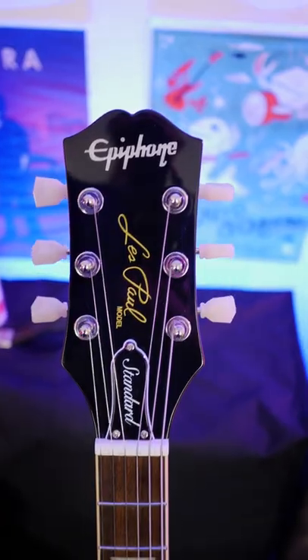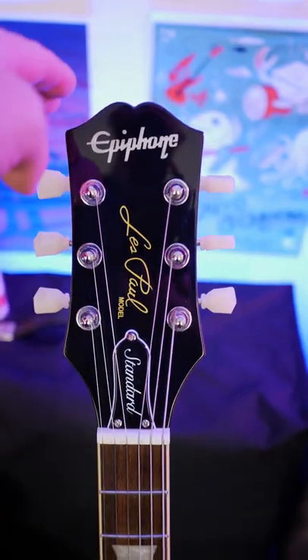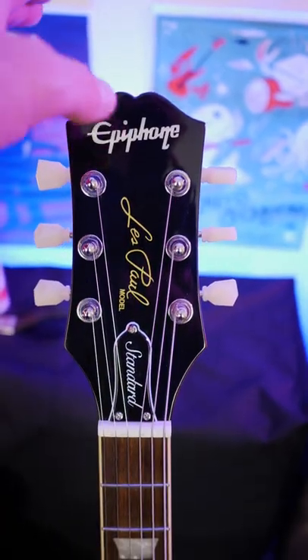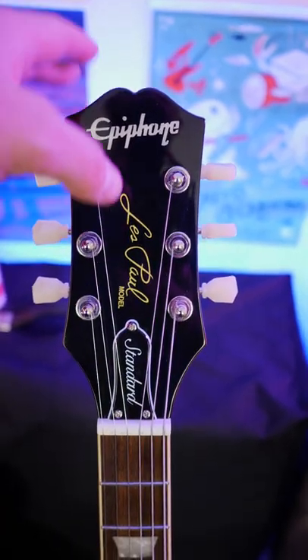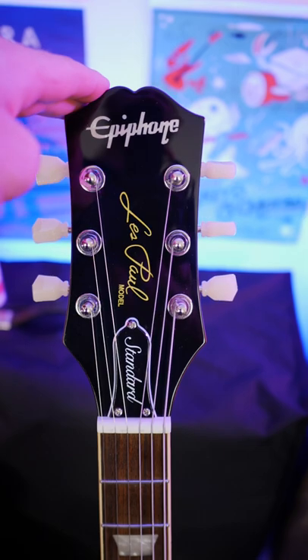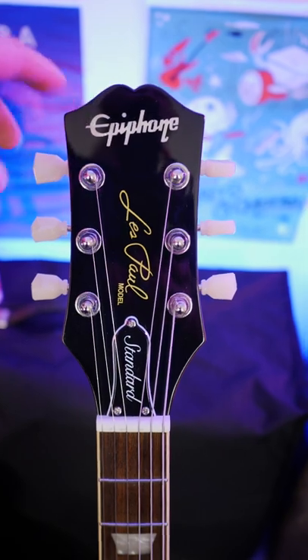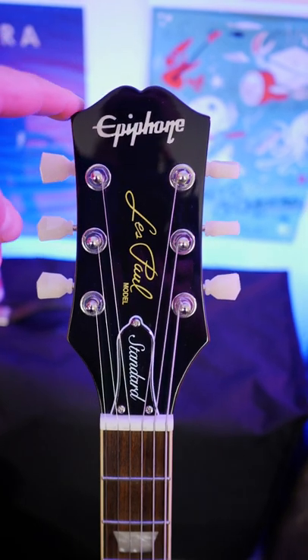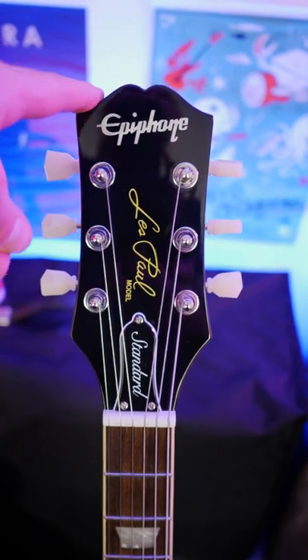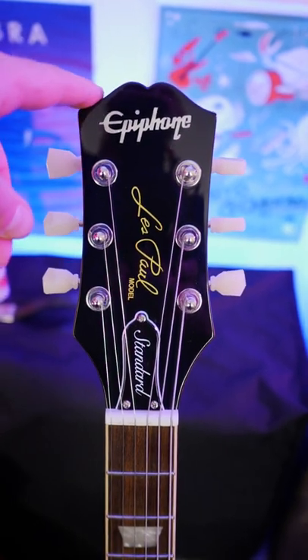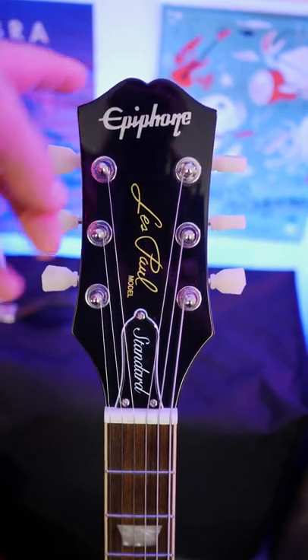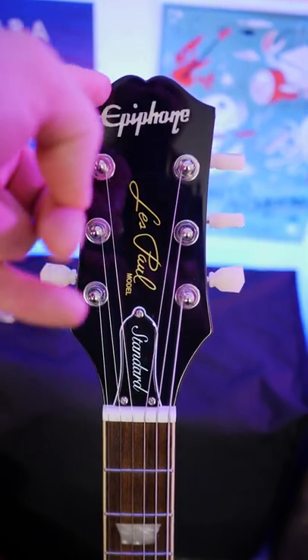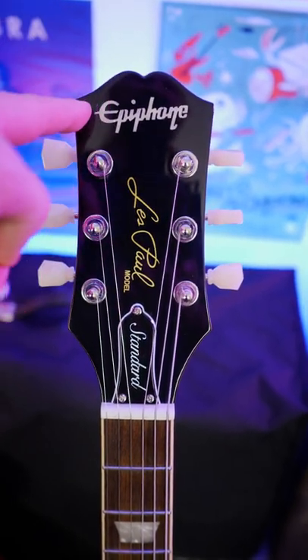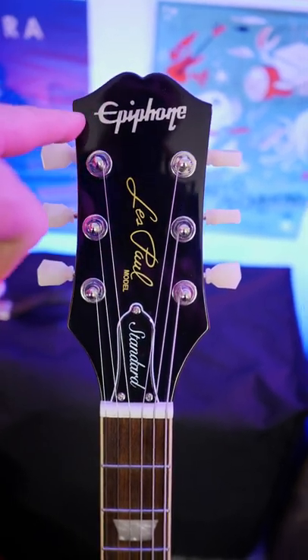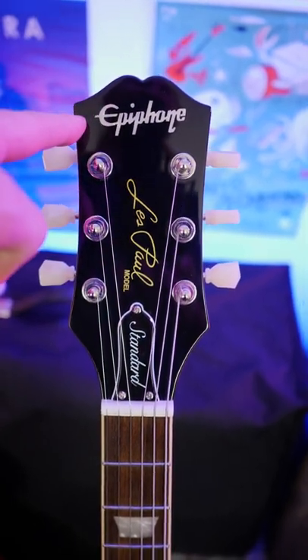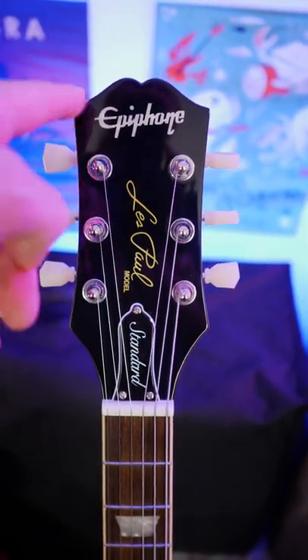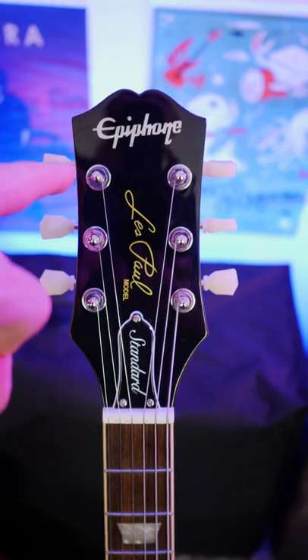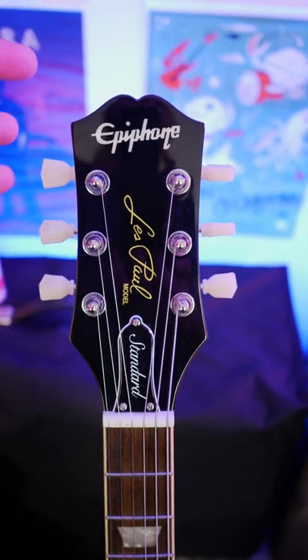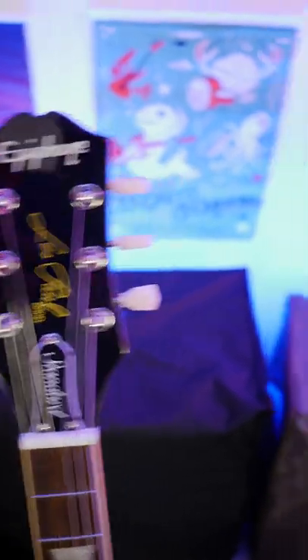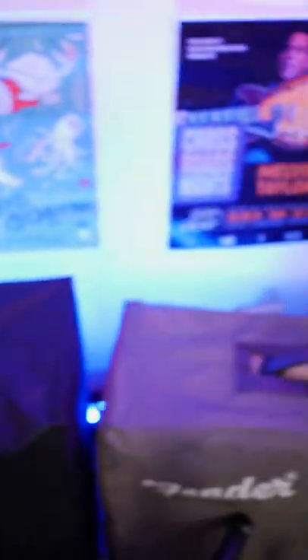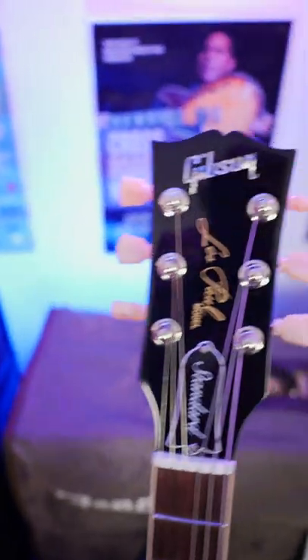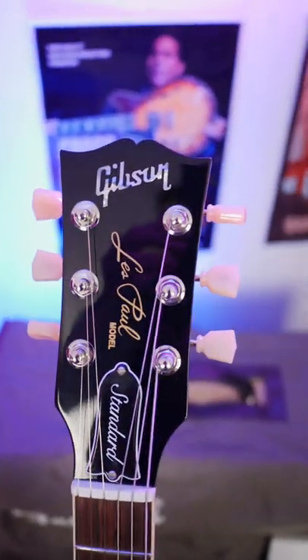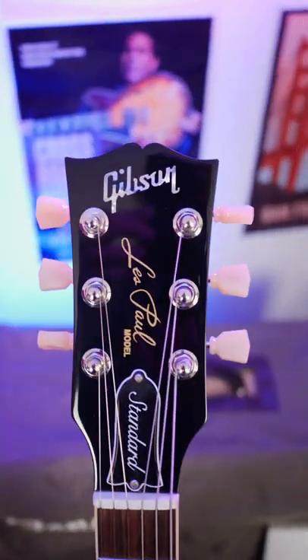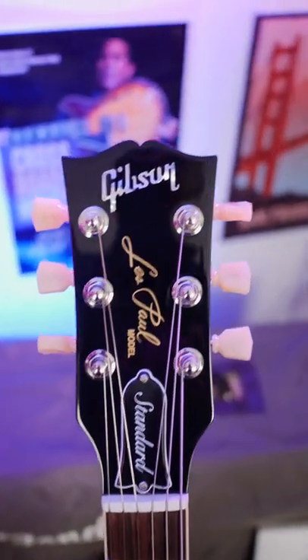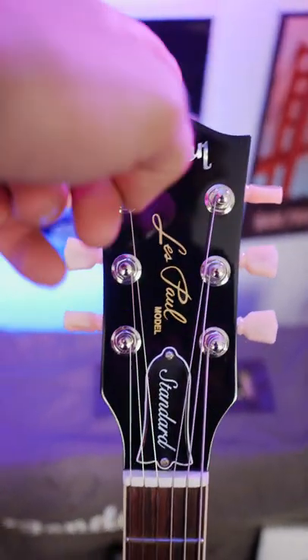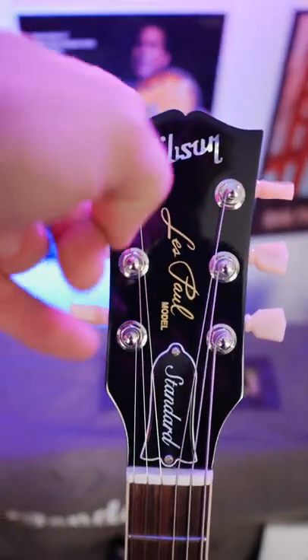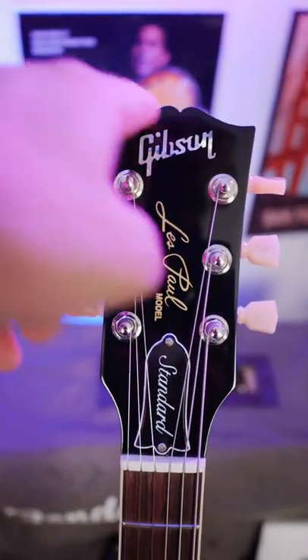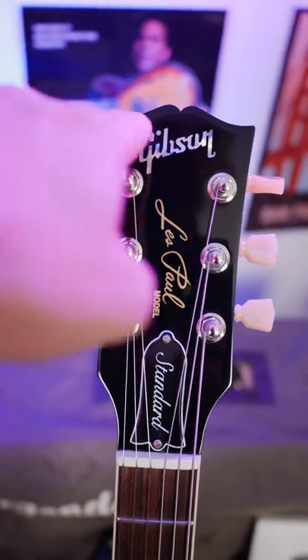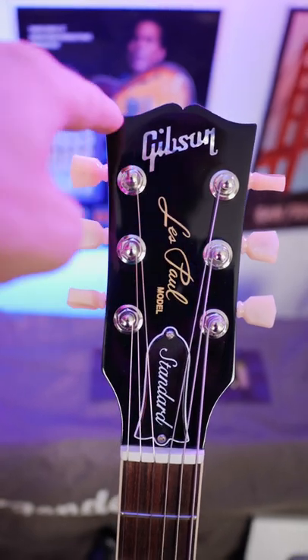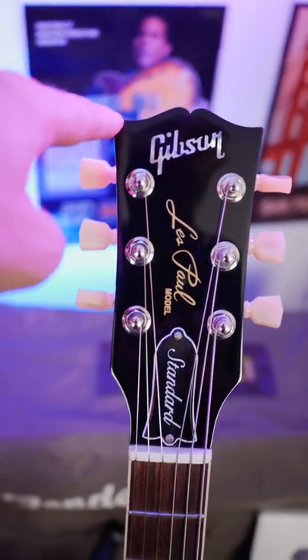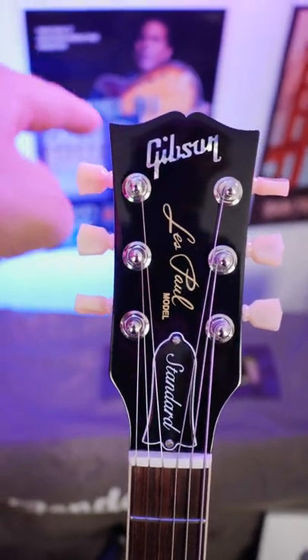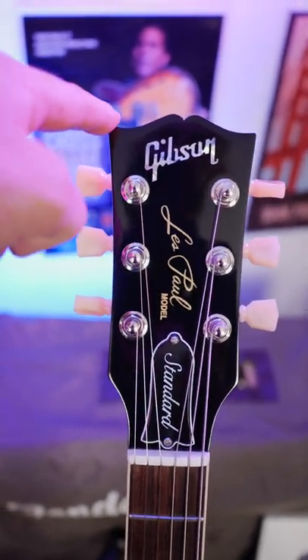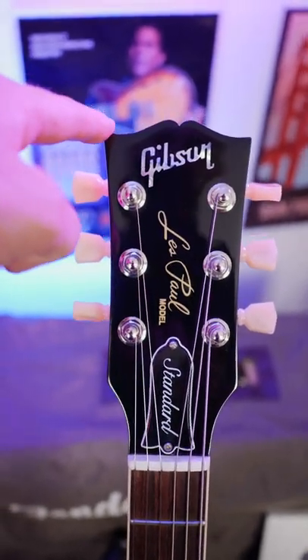The second biggest difference is the Epiphone headstock. As you can see, it's a new design — it doesn't have those bits cut out off the side anymore, which is fantastic, but it still looks very different to that of the Gibson, which has that open book design and comes up towards a point at the edge.